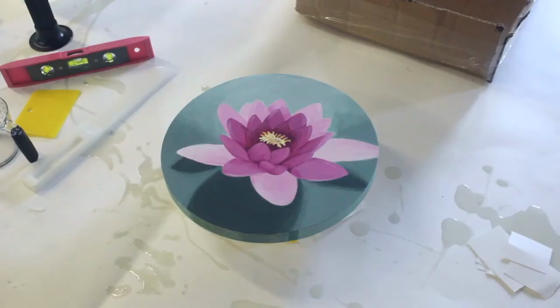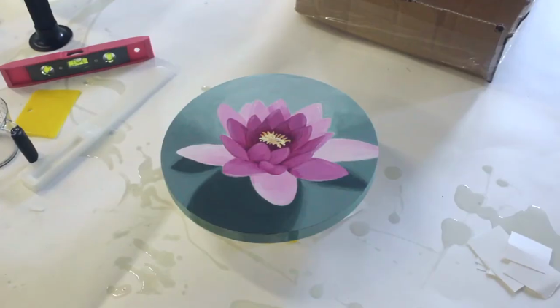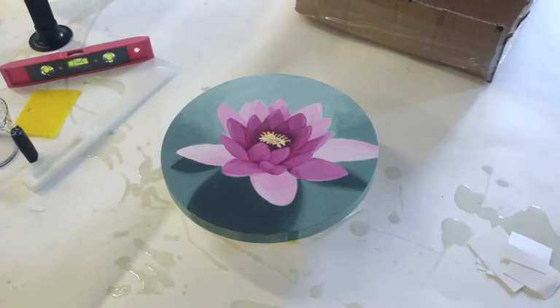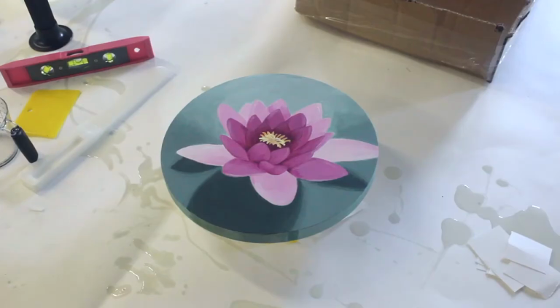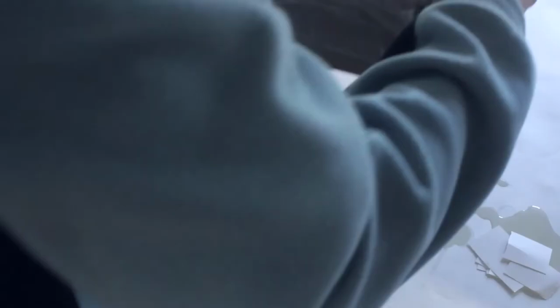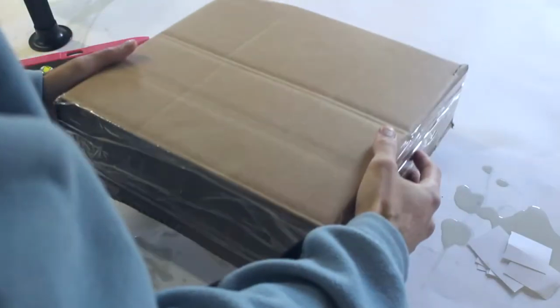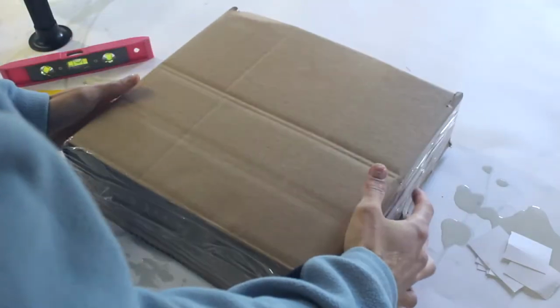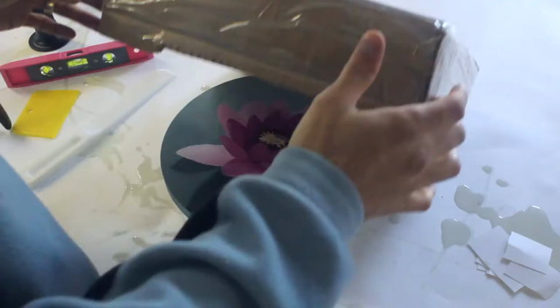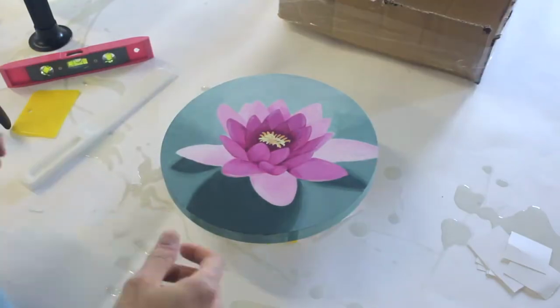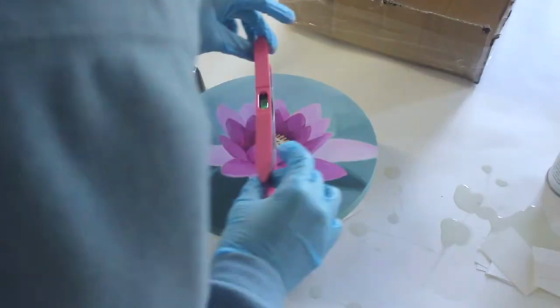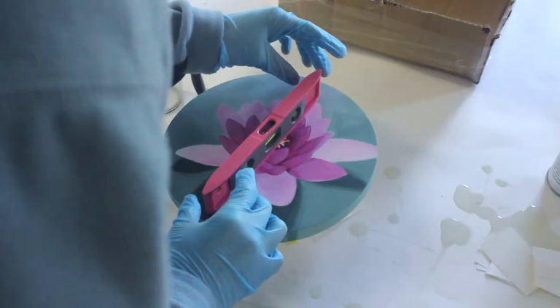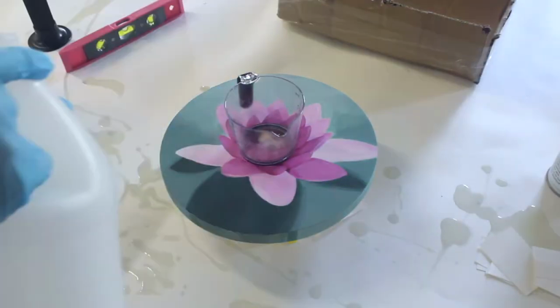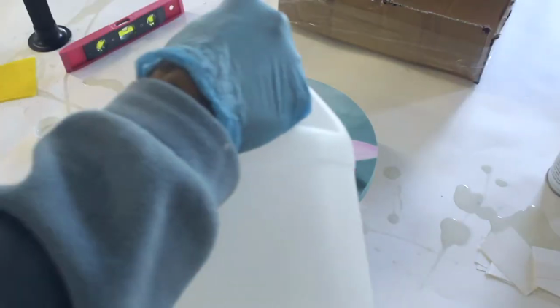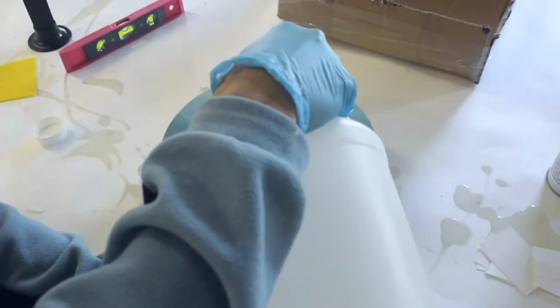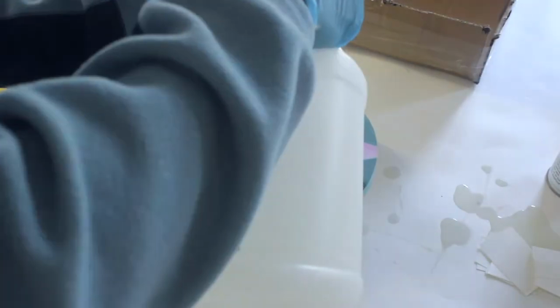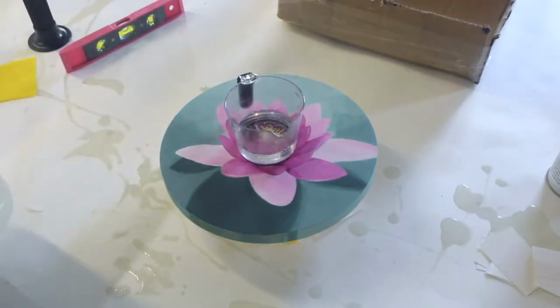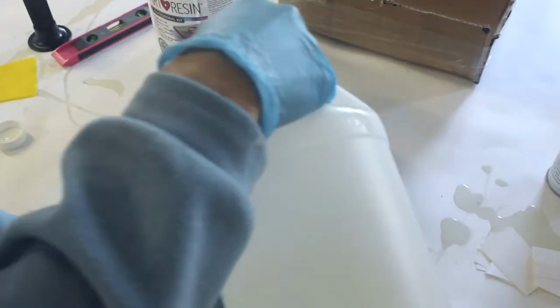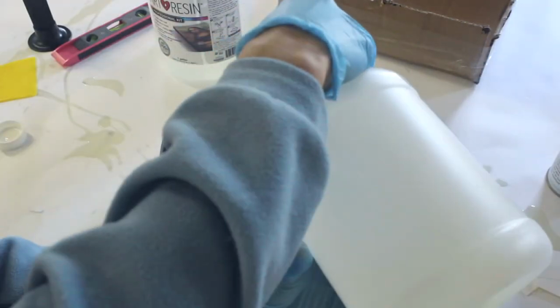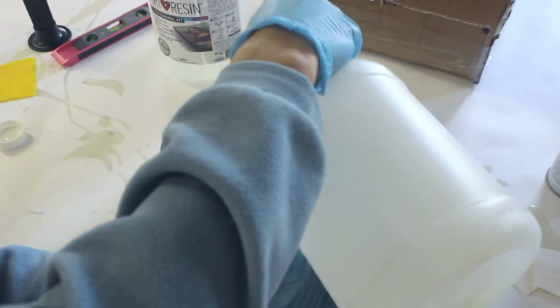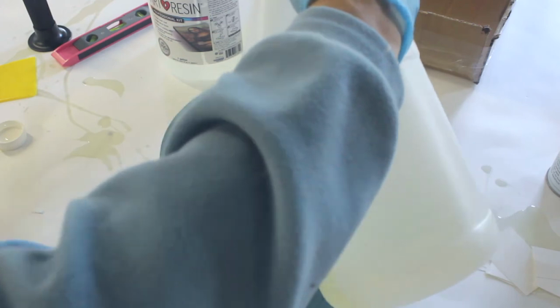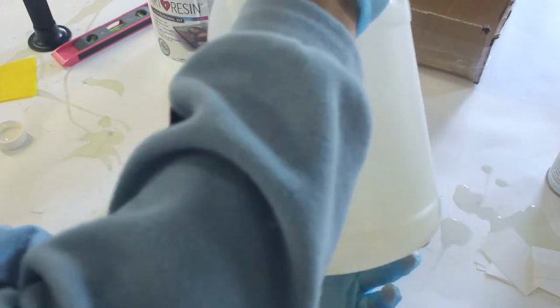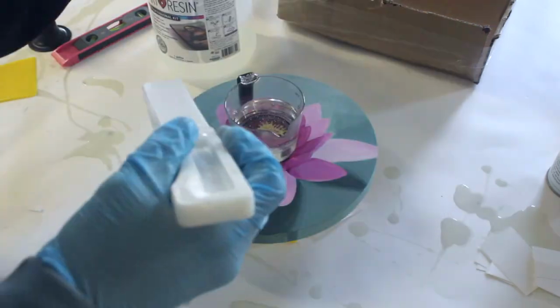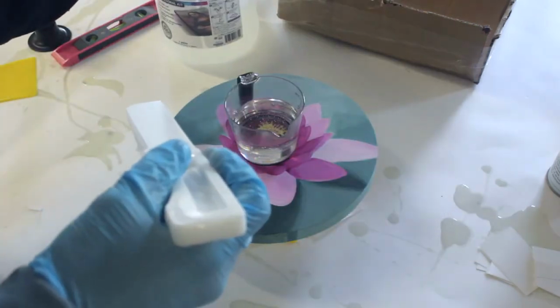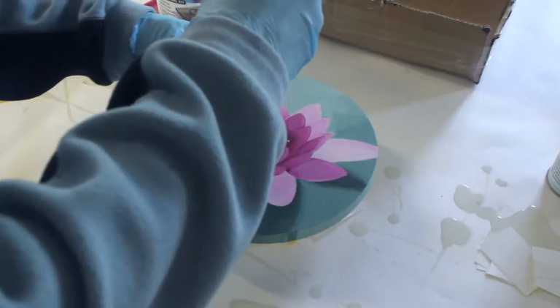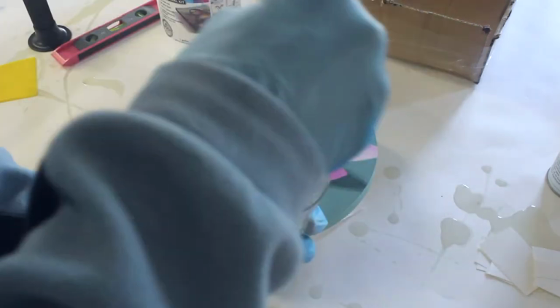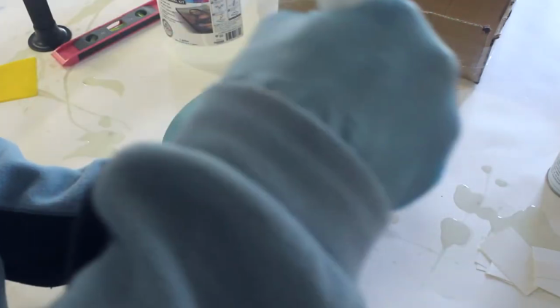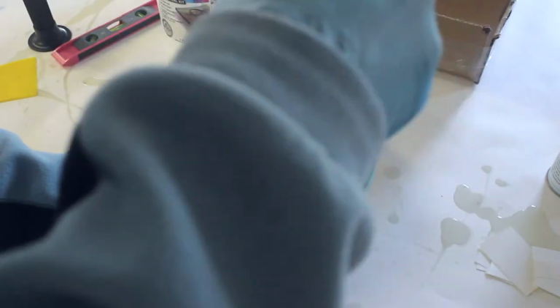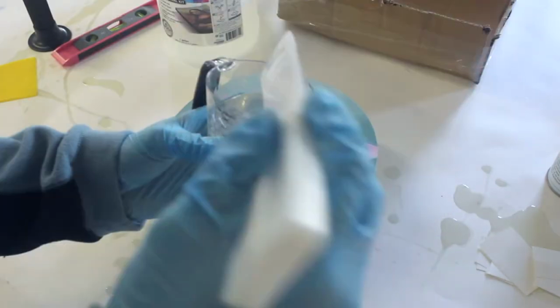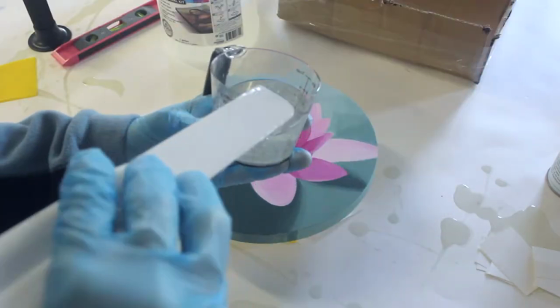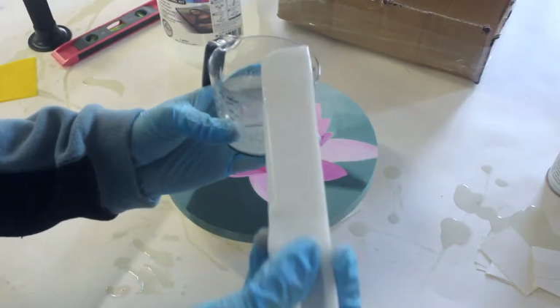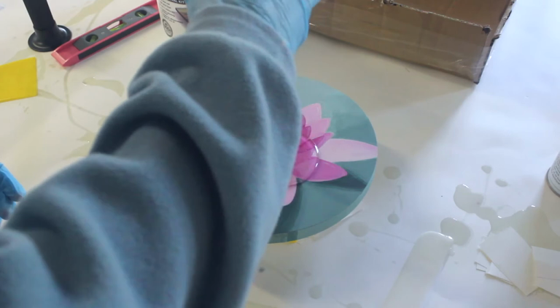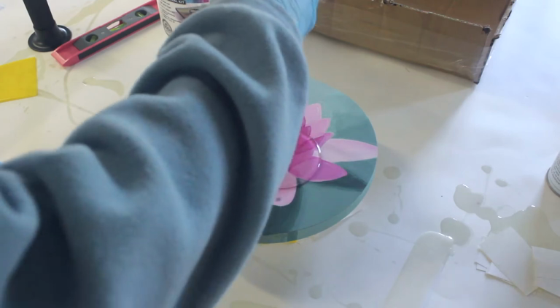Now watch how we resin it. I start by making a box that I can use to cover the whole piece. Just make sure my piece is raised off the table and it's perfectly level. Then mix equal parts of resin and hardener and stir for three minutes or so, and pour it right on.